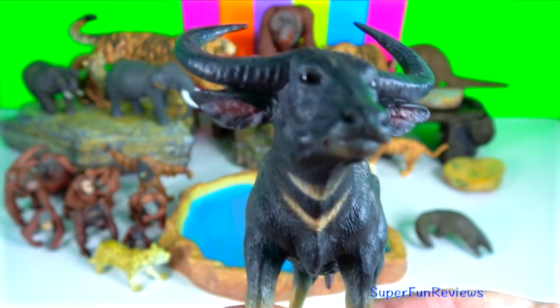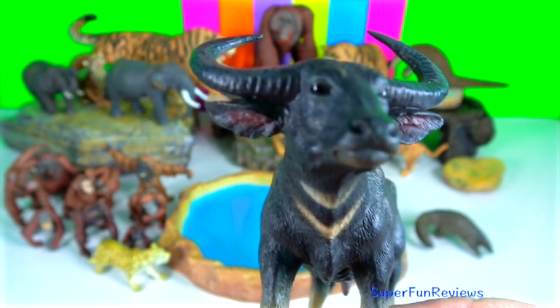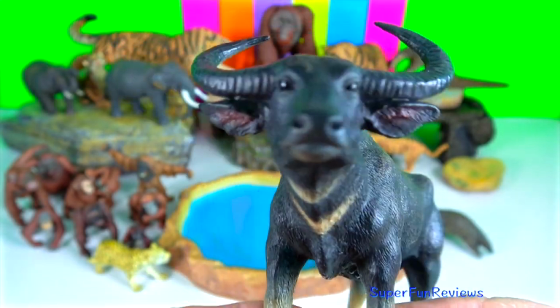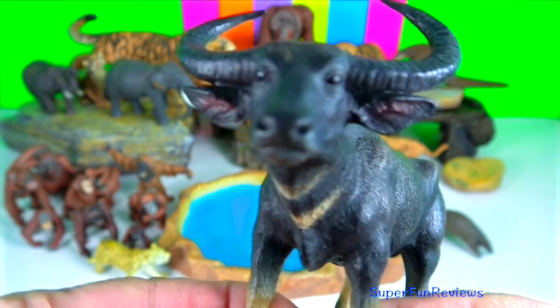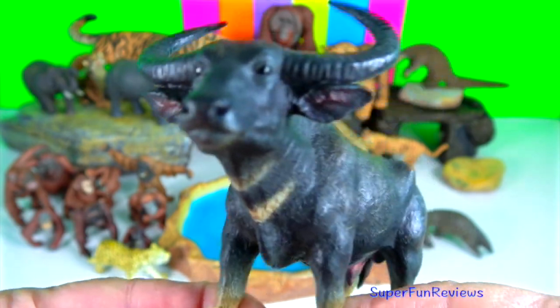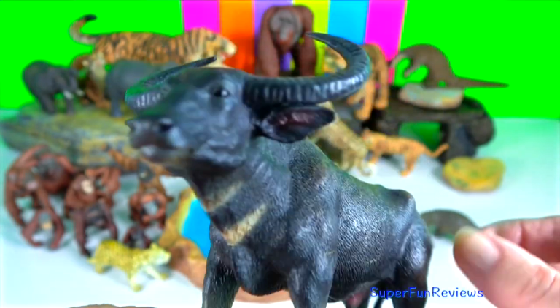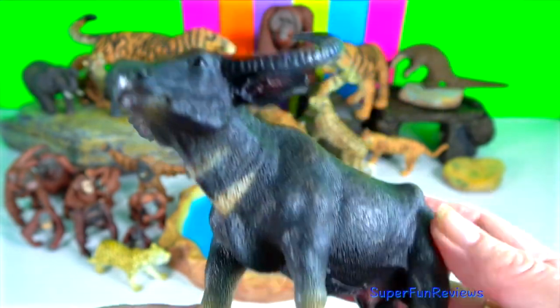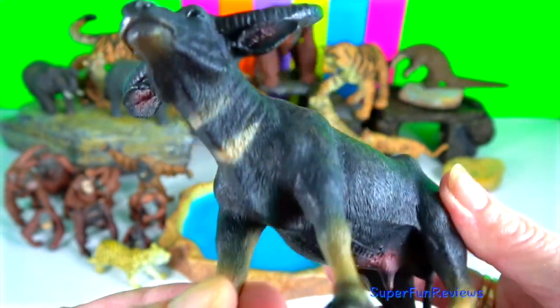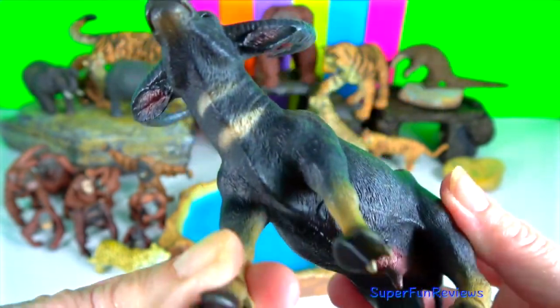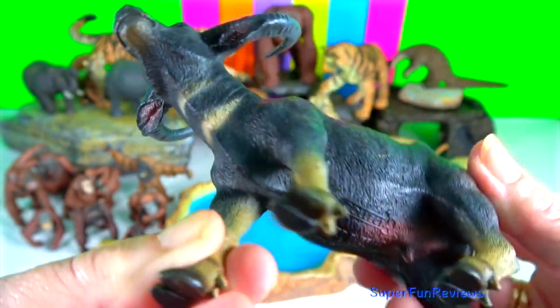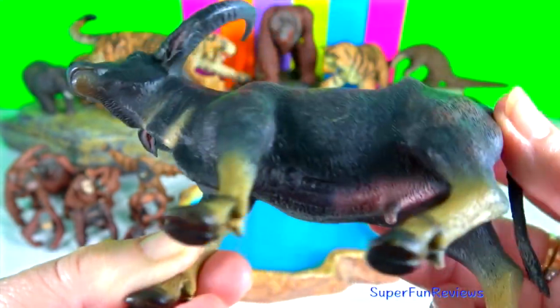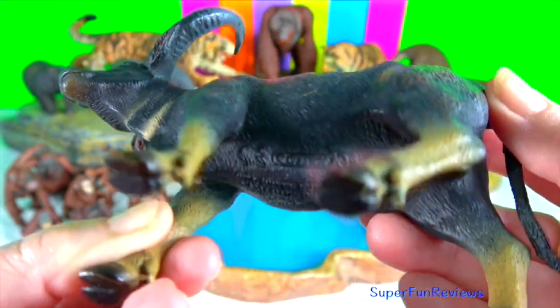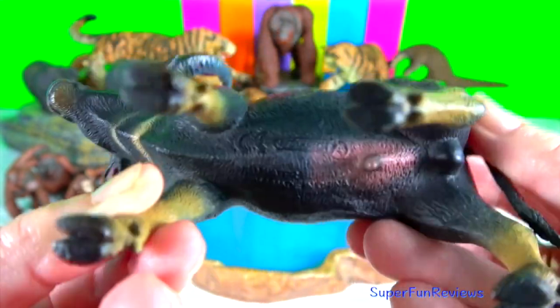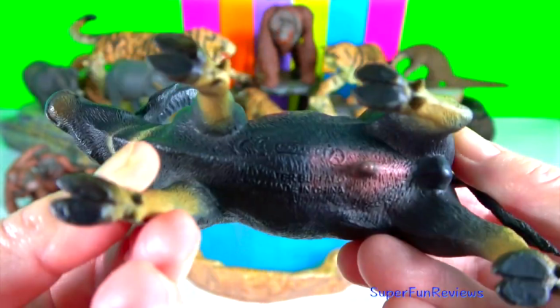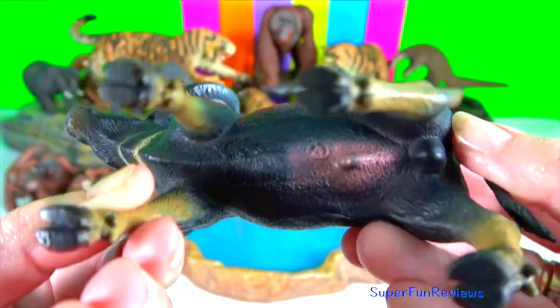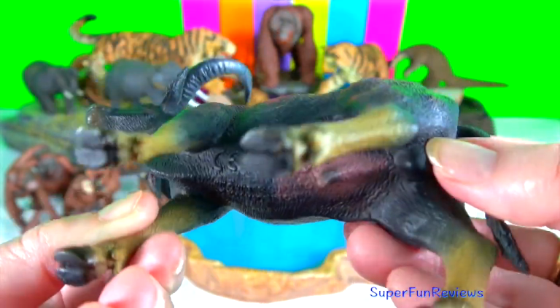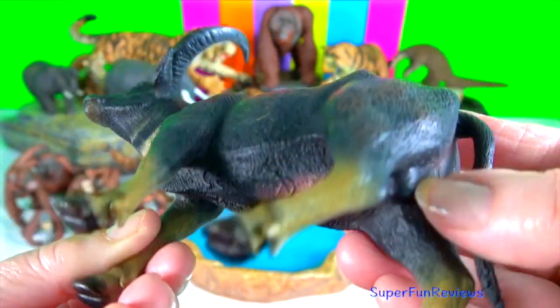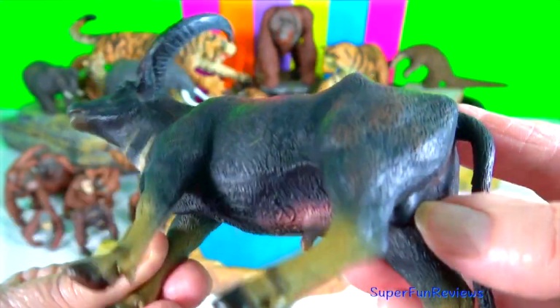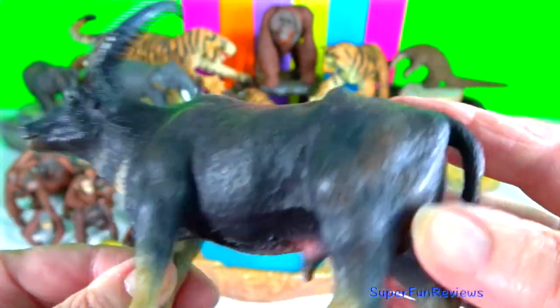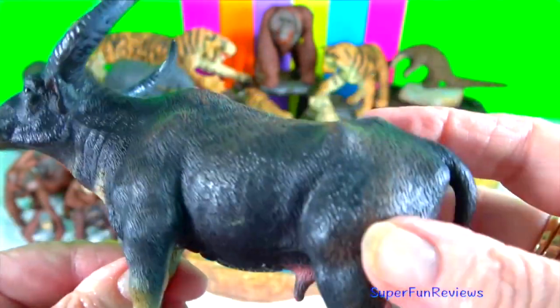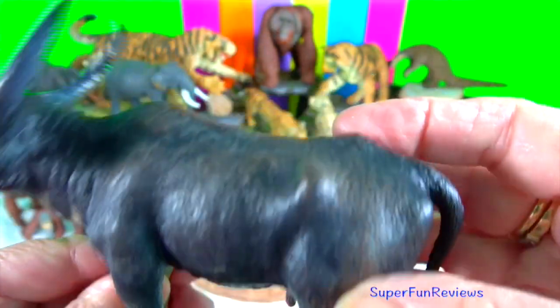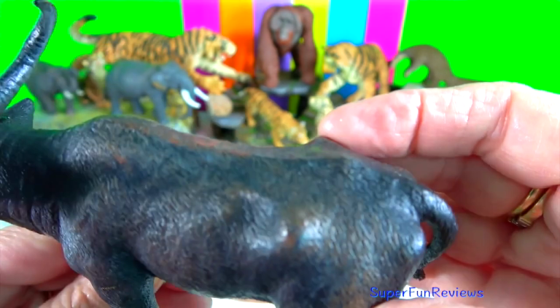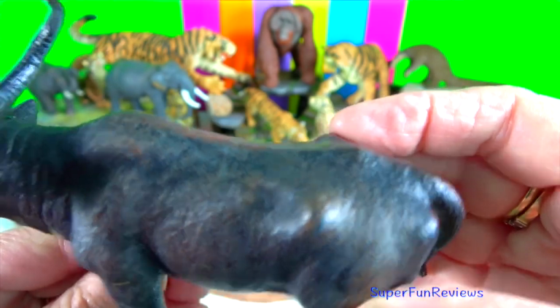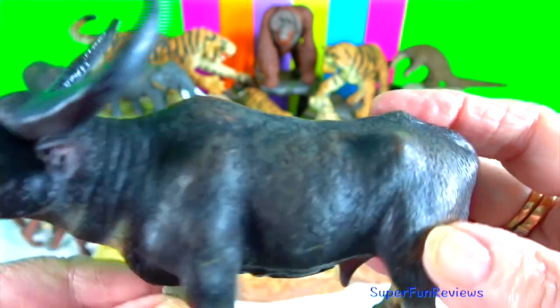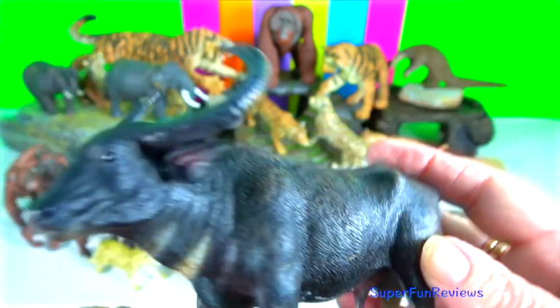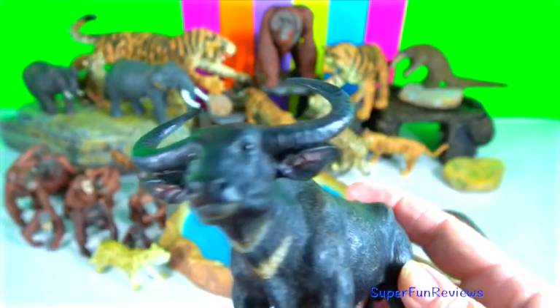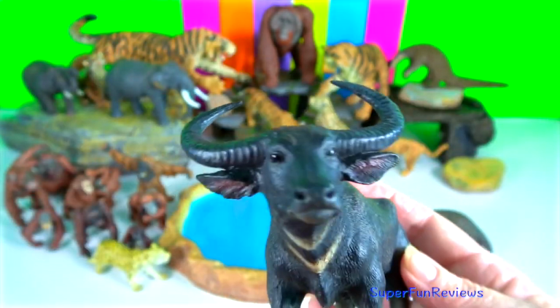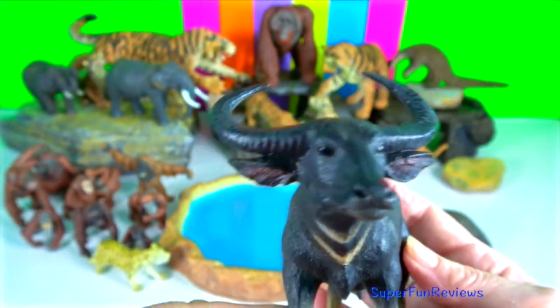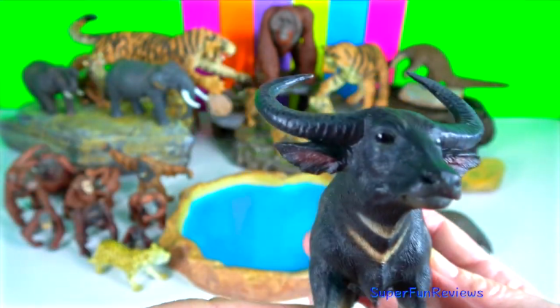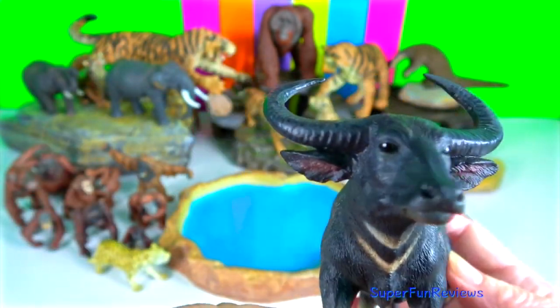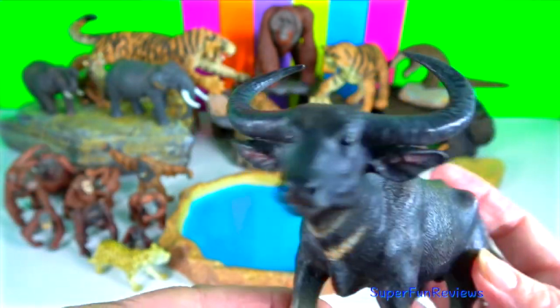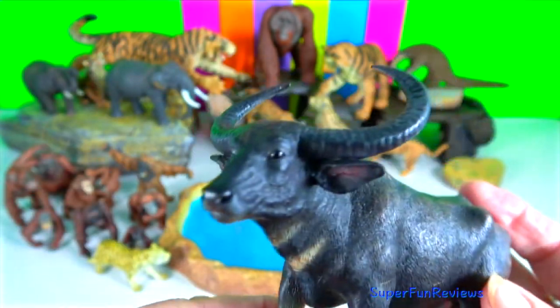Wild water buffalo. They are notoriously aggressive and aren't afraid to face off with their only natural predators — tigers and lions.